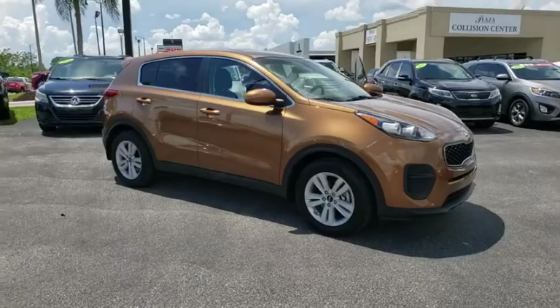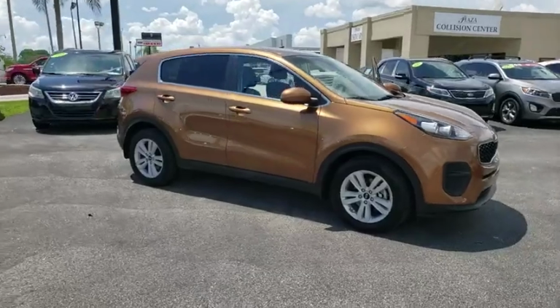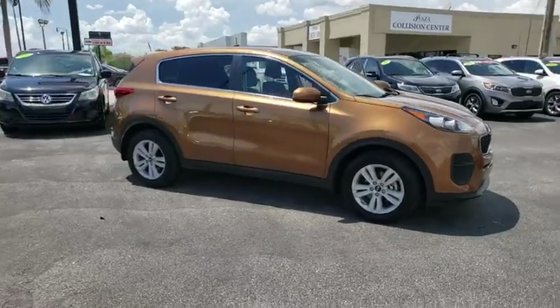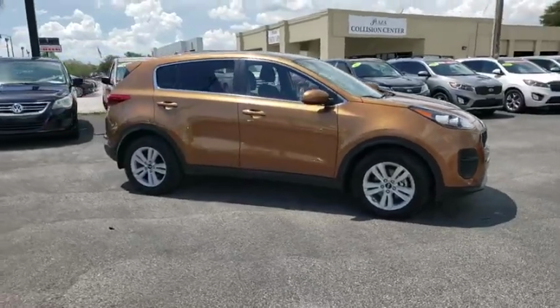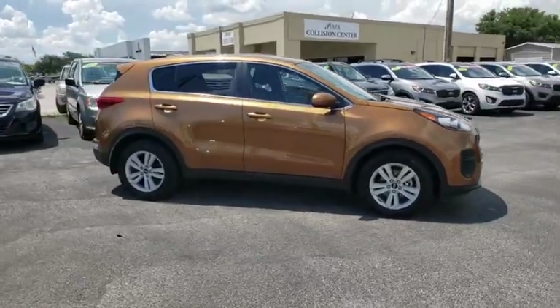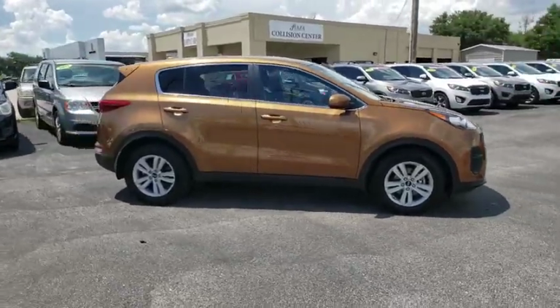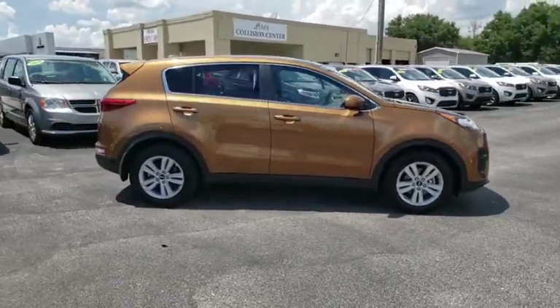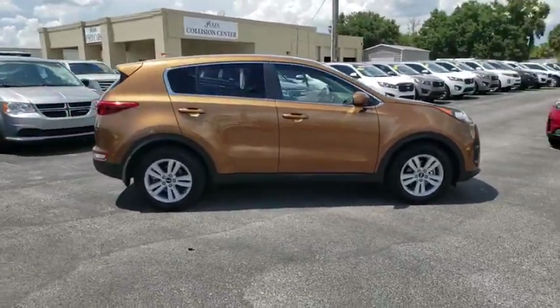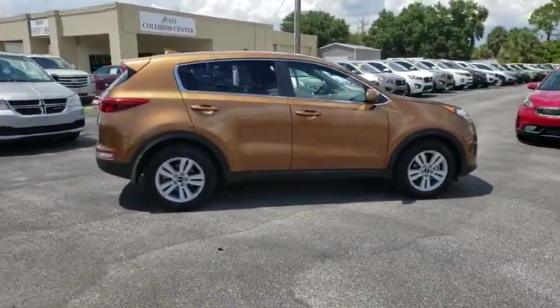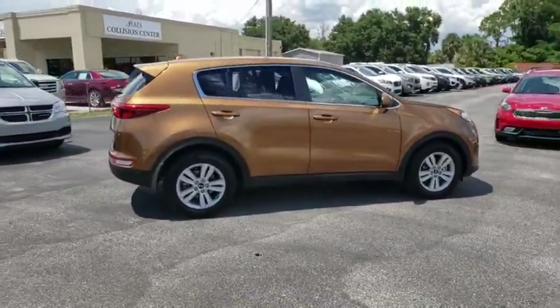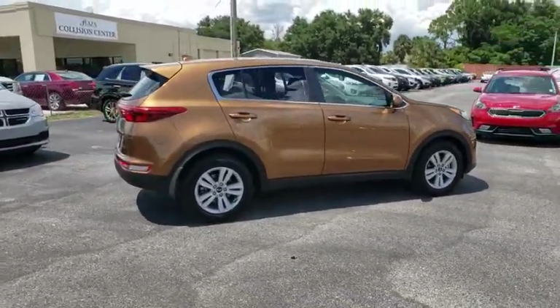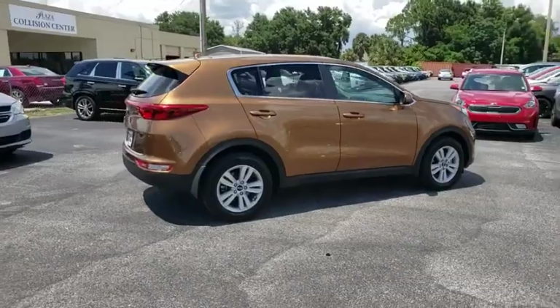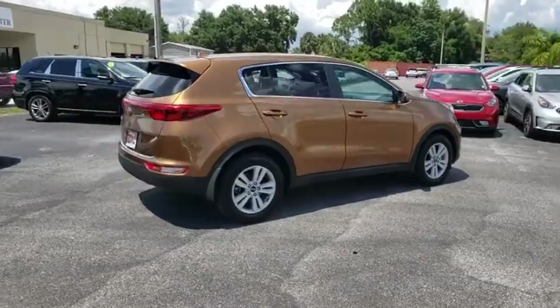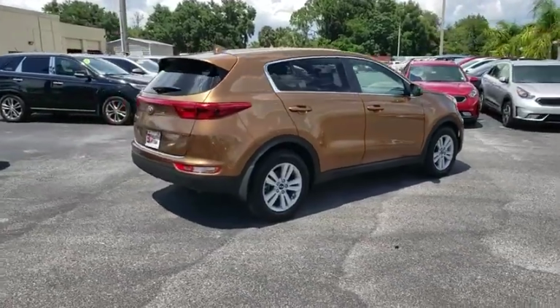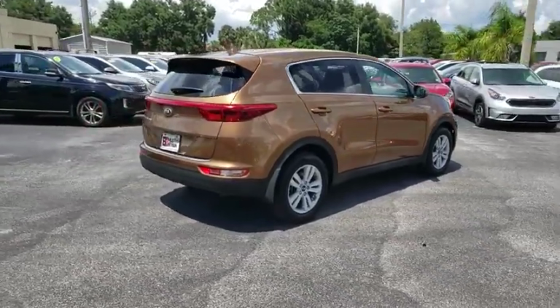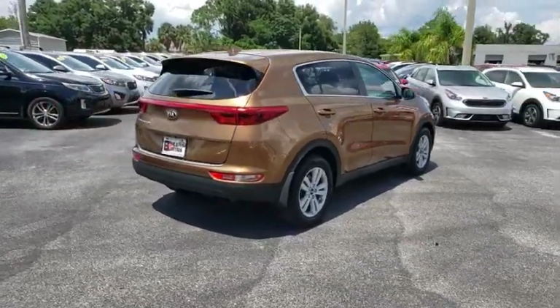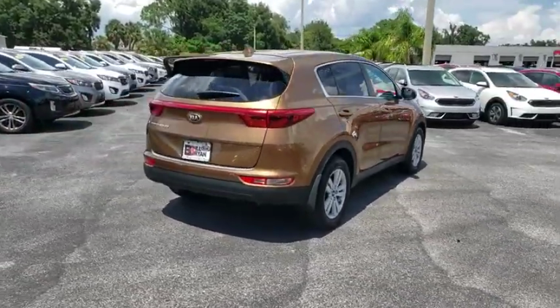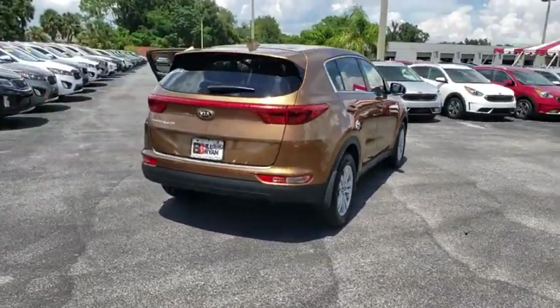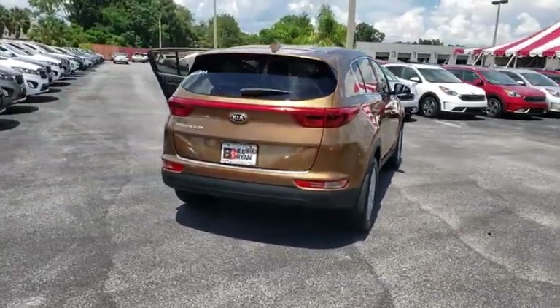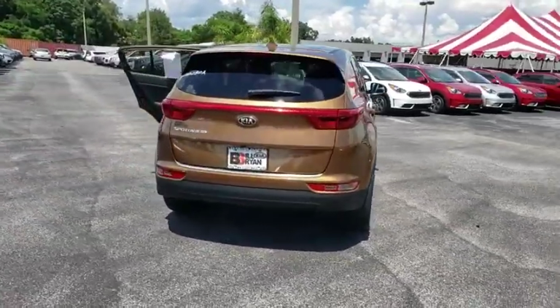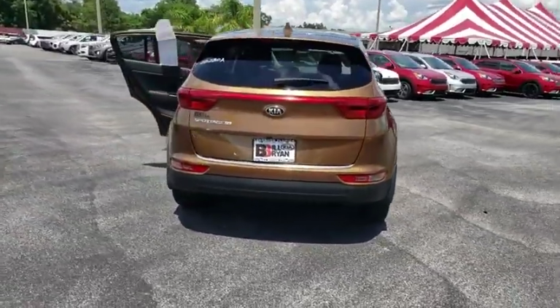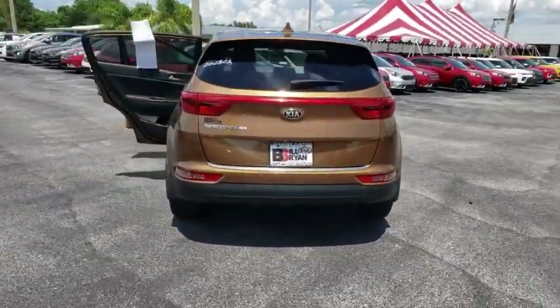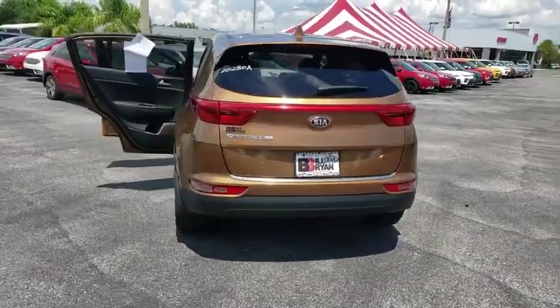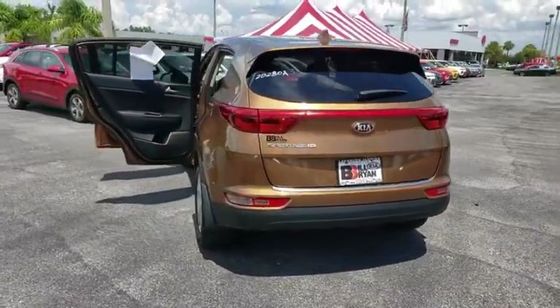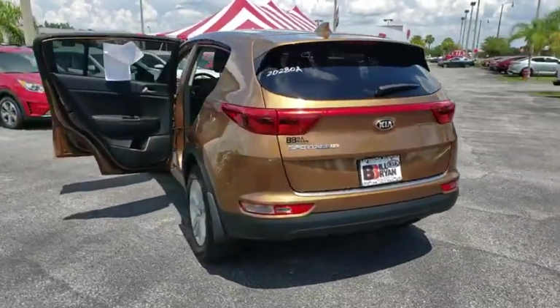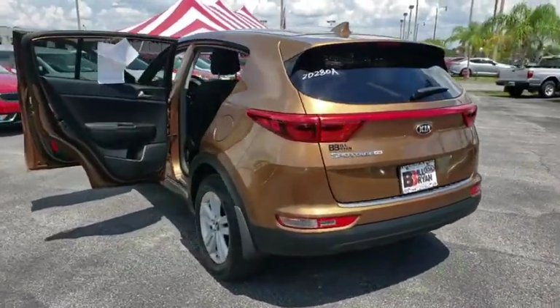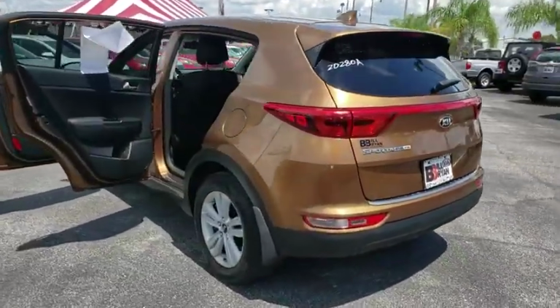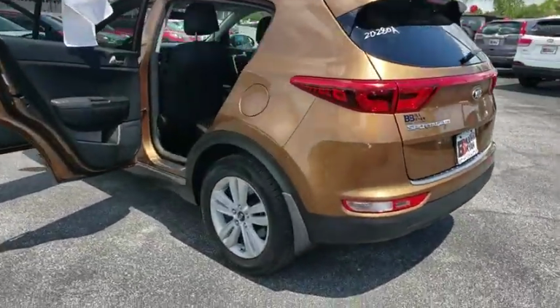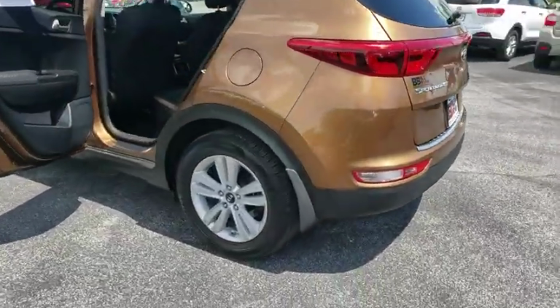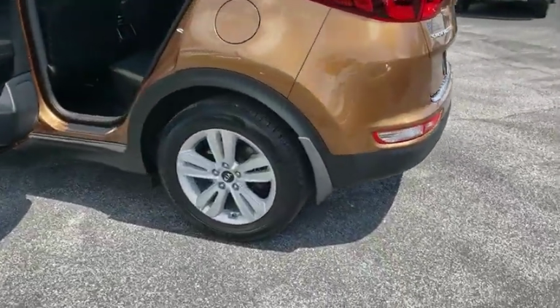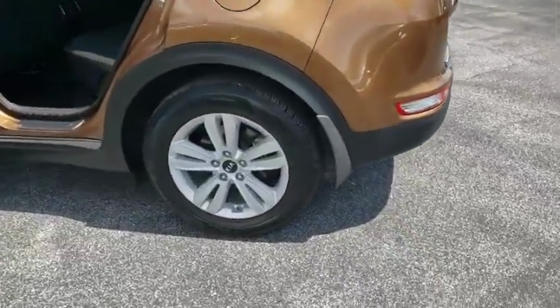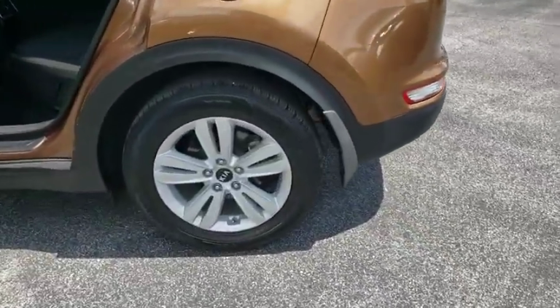Make a great choice today with the 2017 Kia Sportage. With its sleek and stylish exterior and its roomy, feature-laden interior, the Sportage both looks good and performs well on the road. This vehicle has less than 55,000 miles.